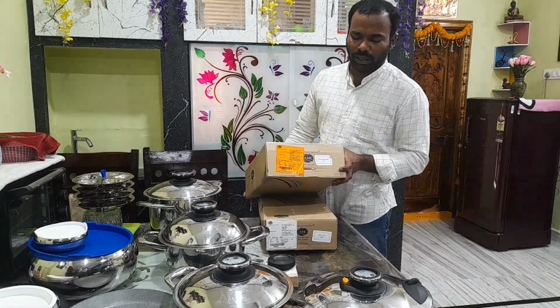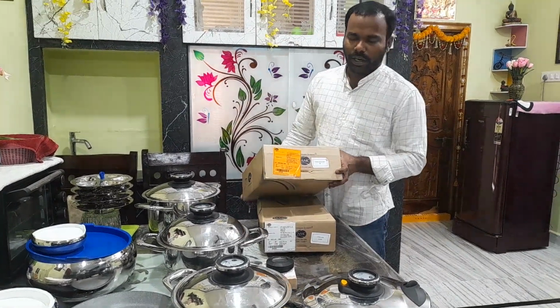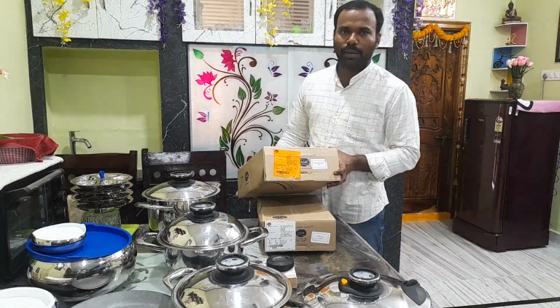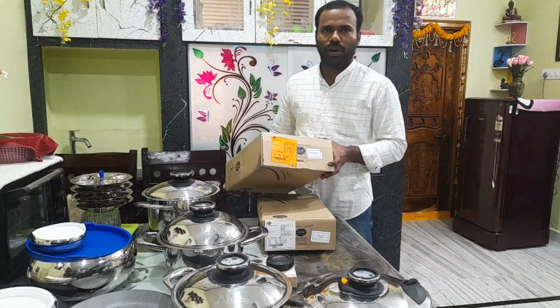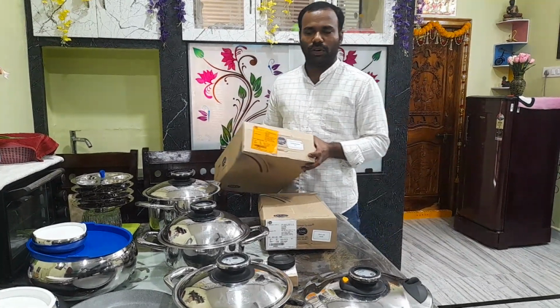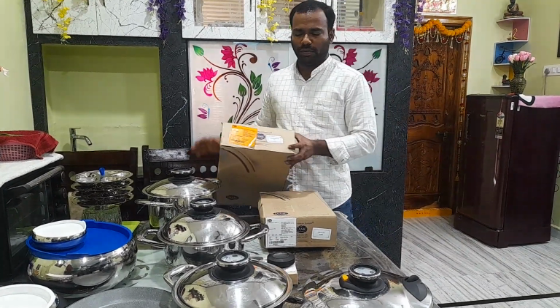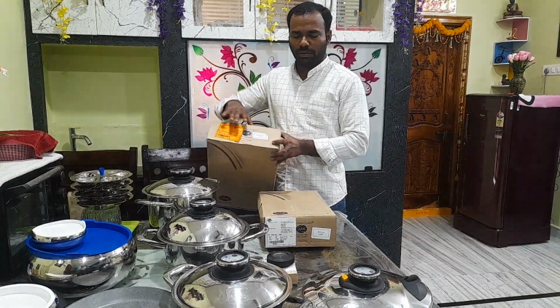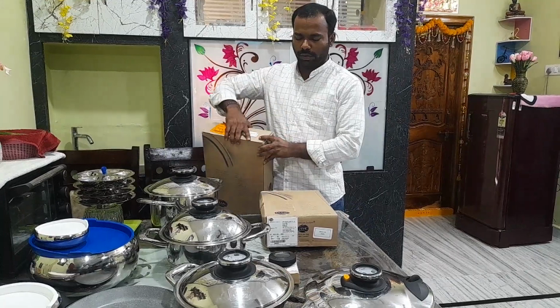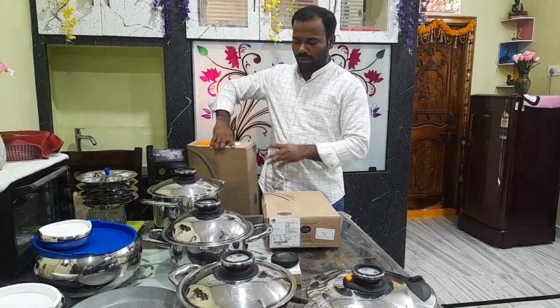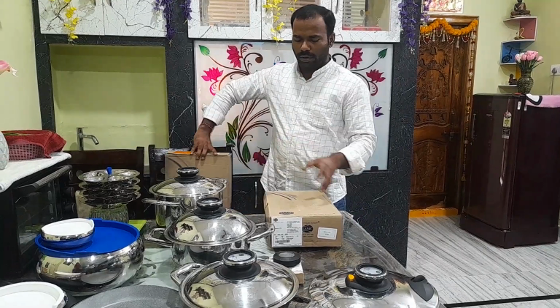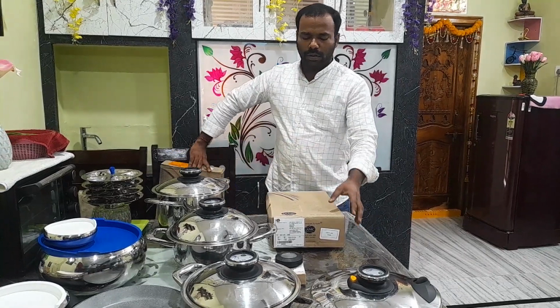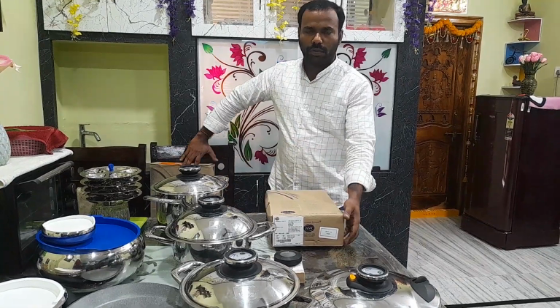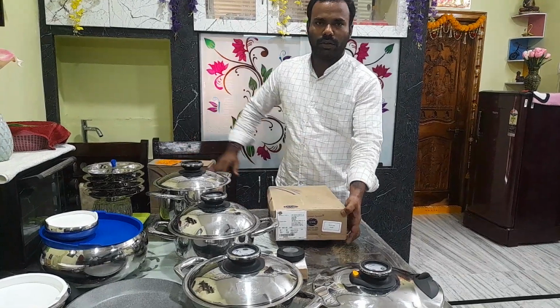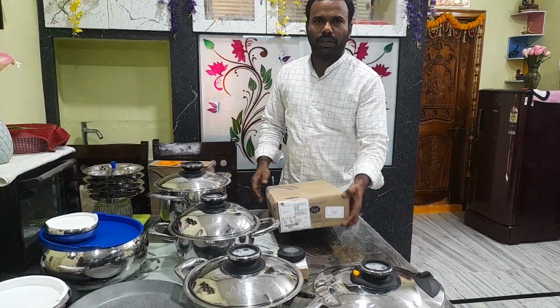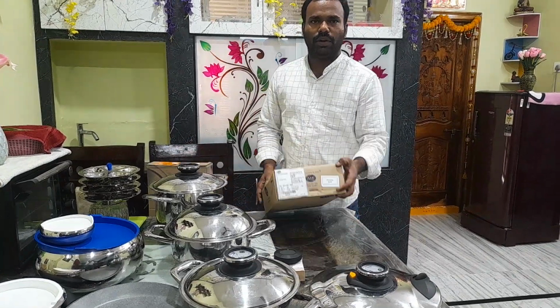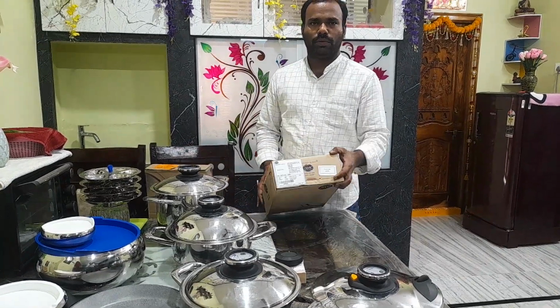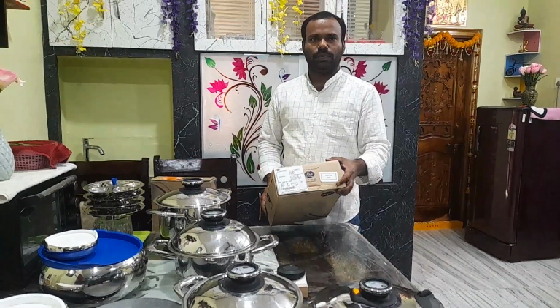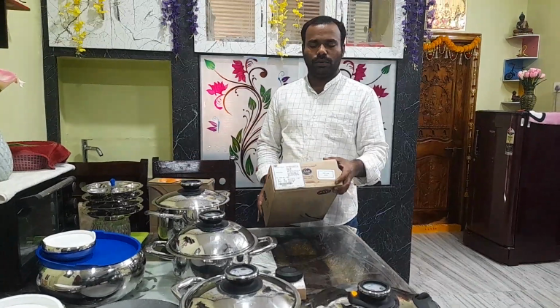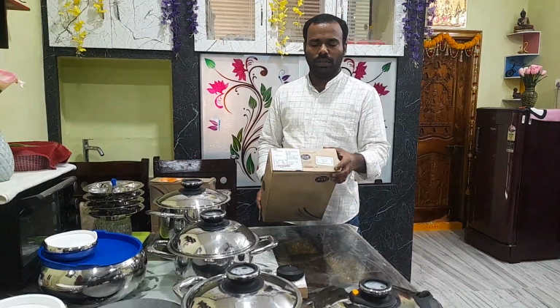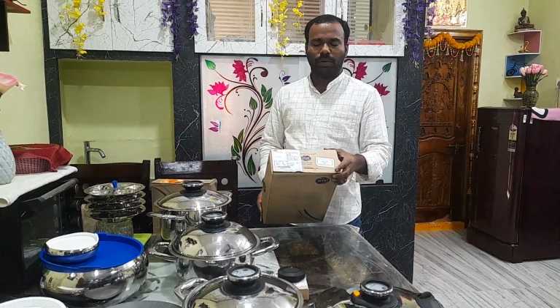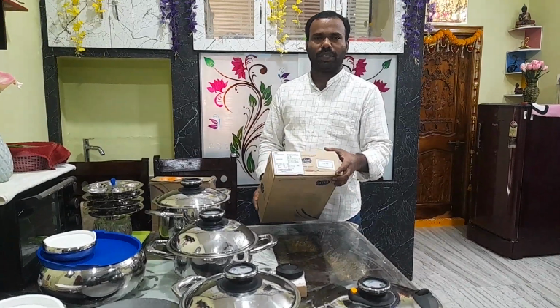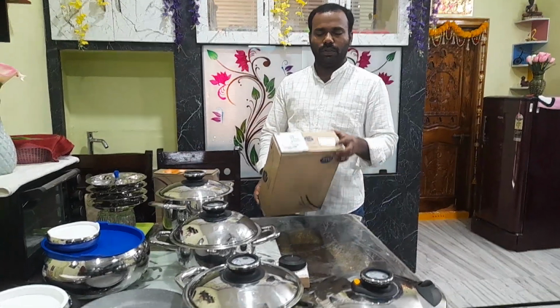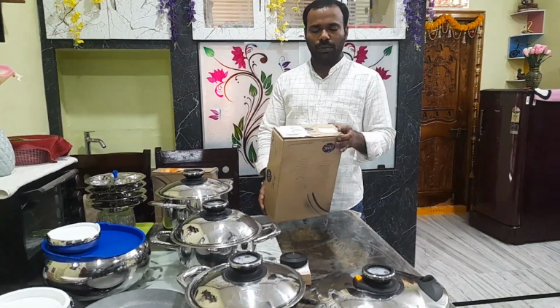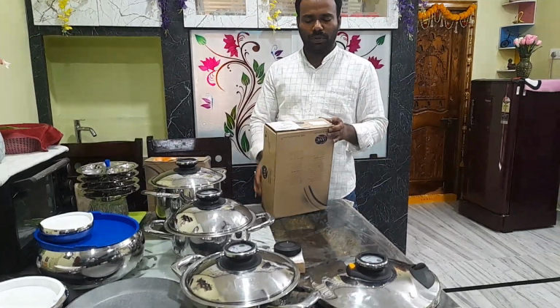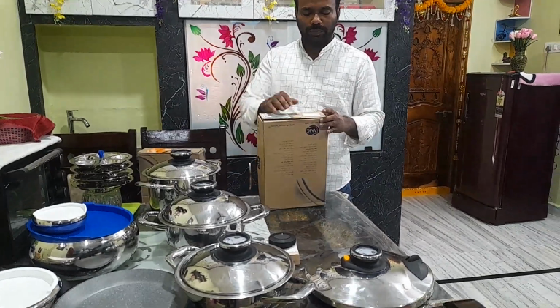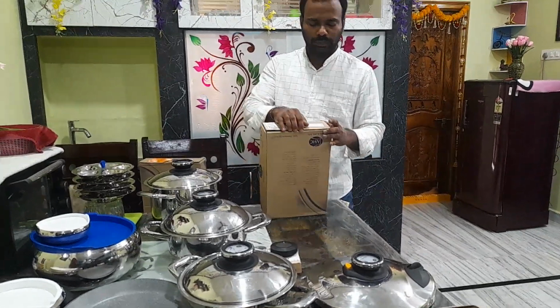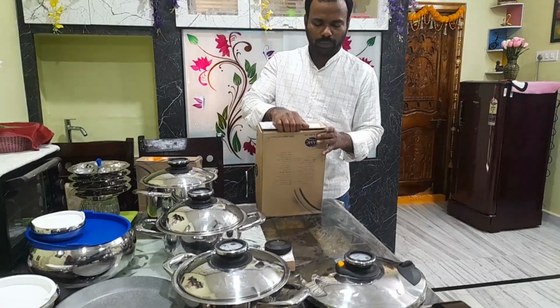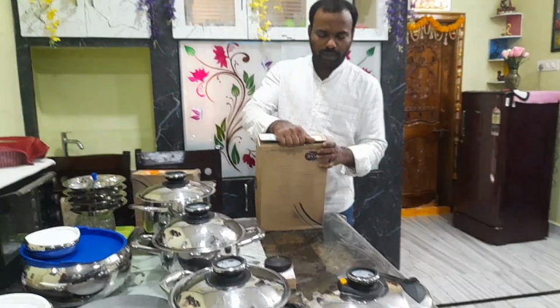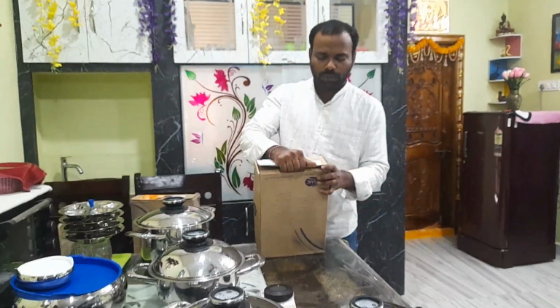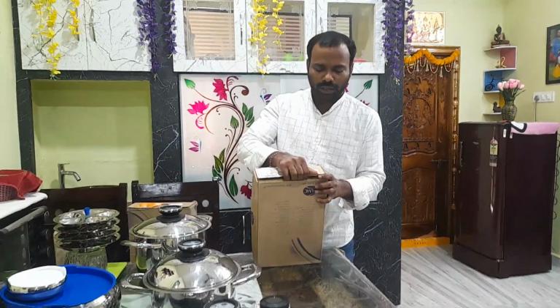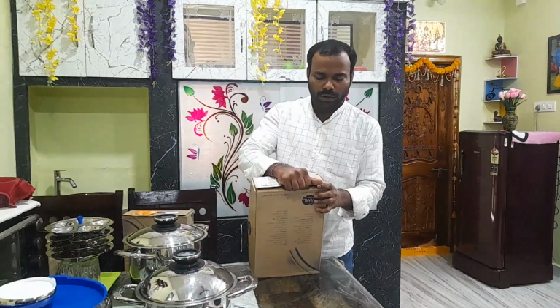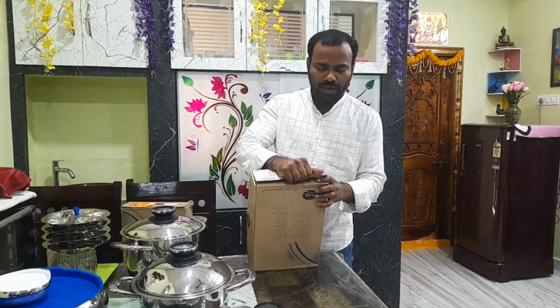Deep work 24, 20 low. So this is an unboxing video. 20 low, unboxing.